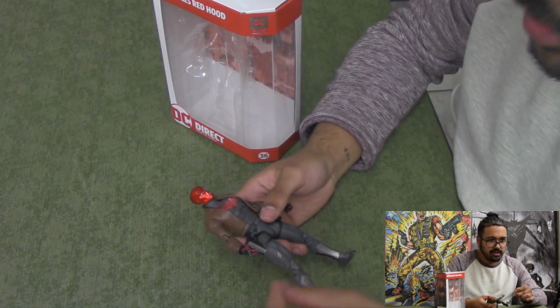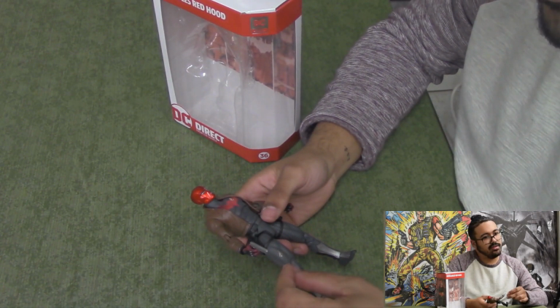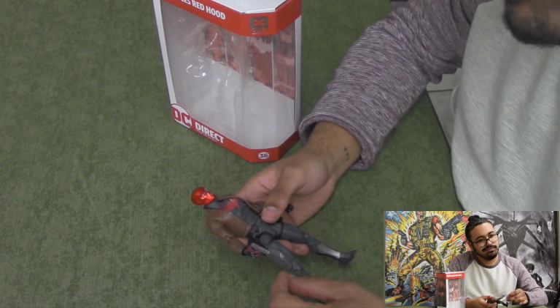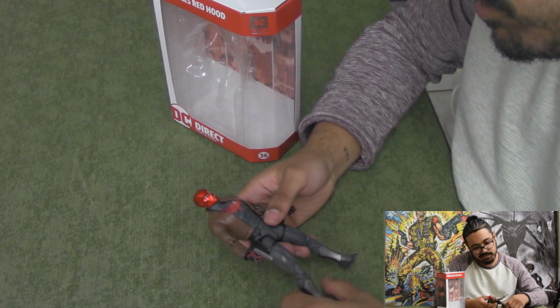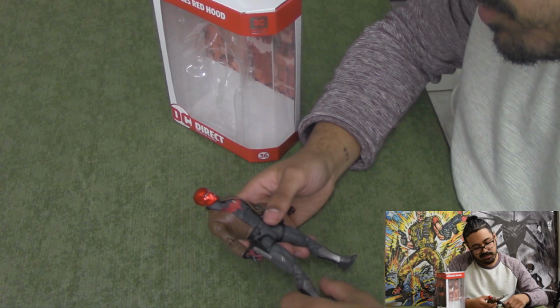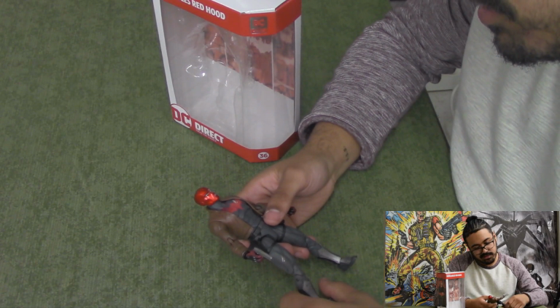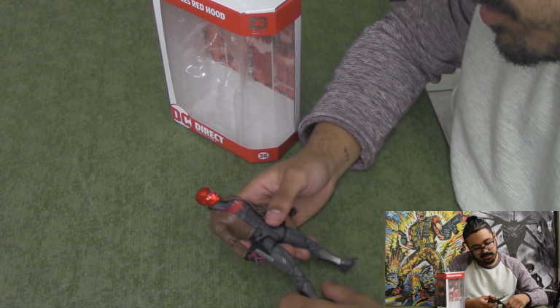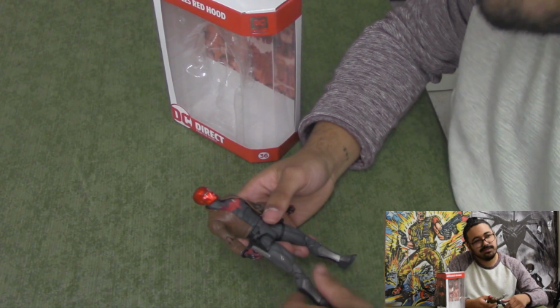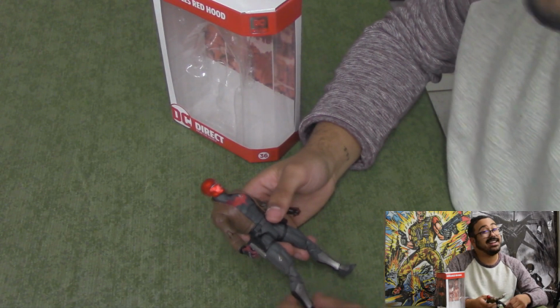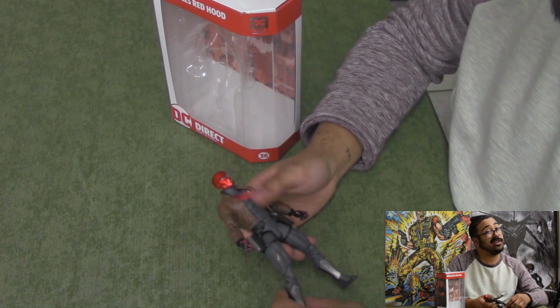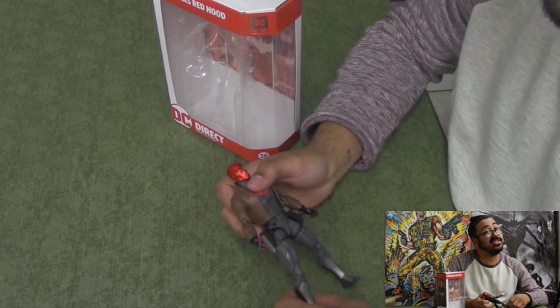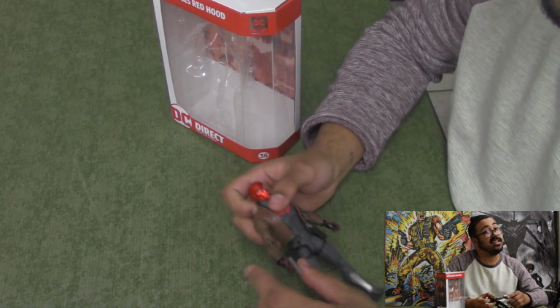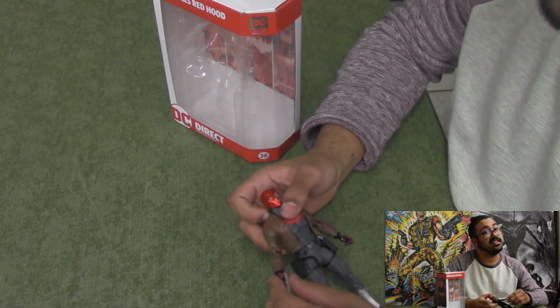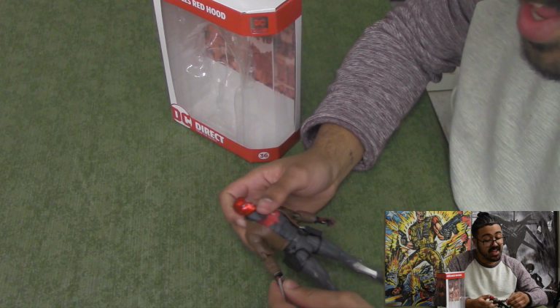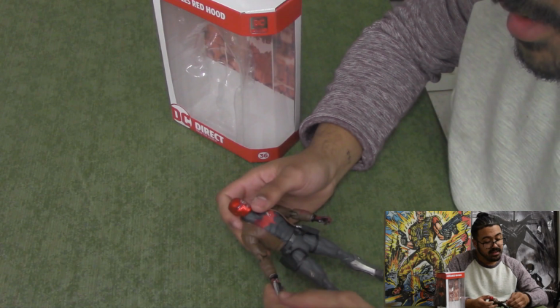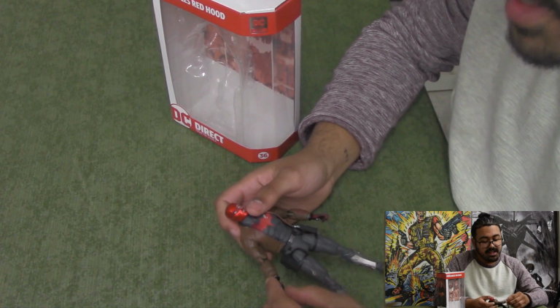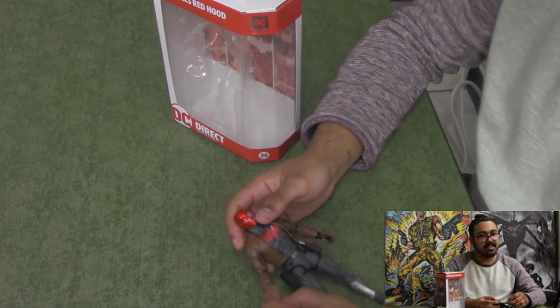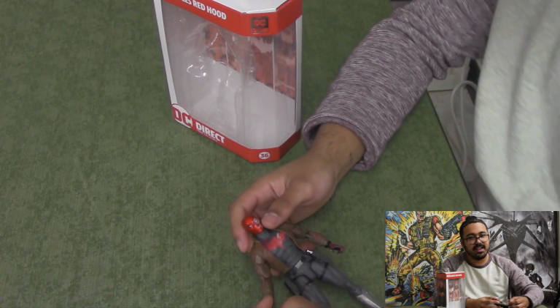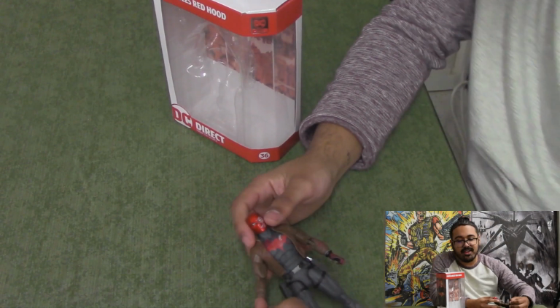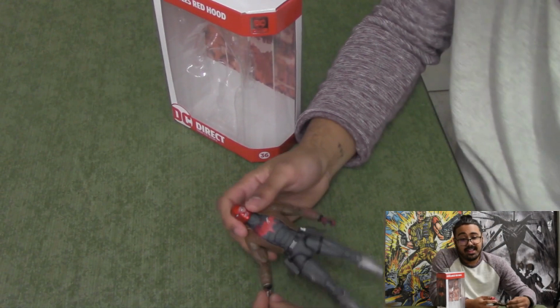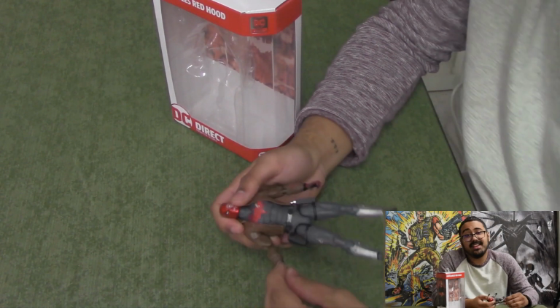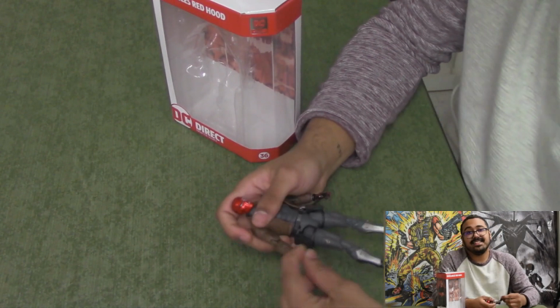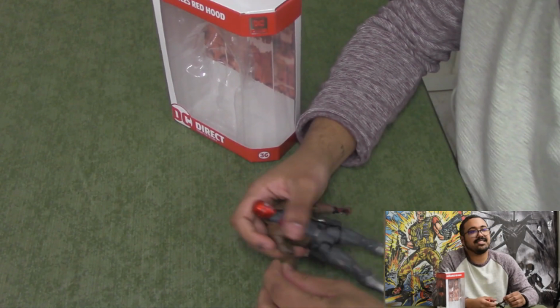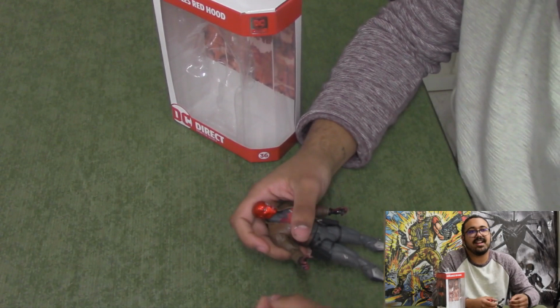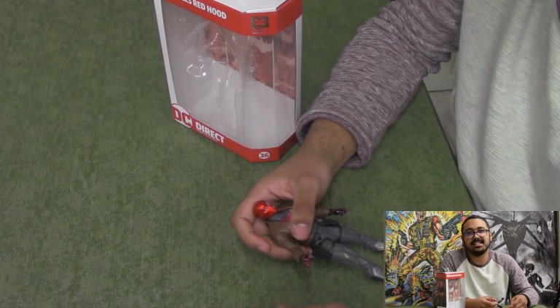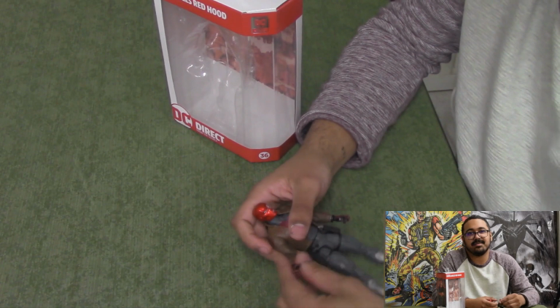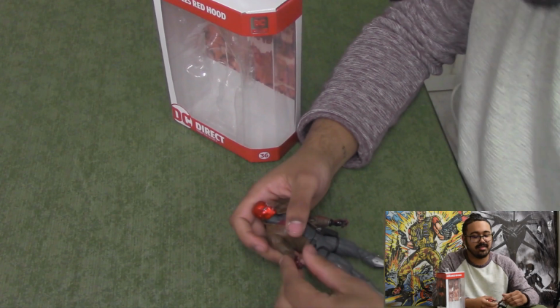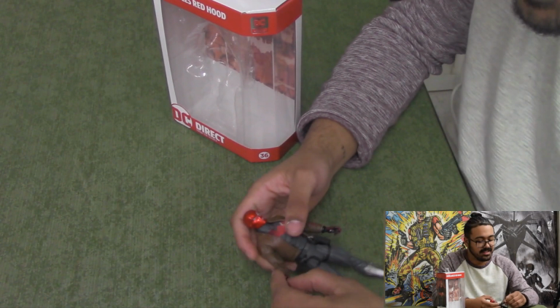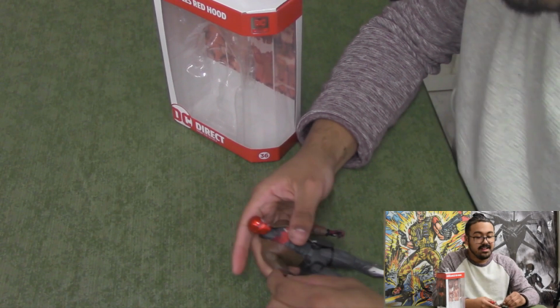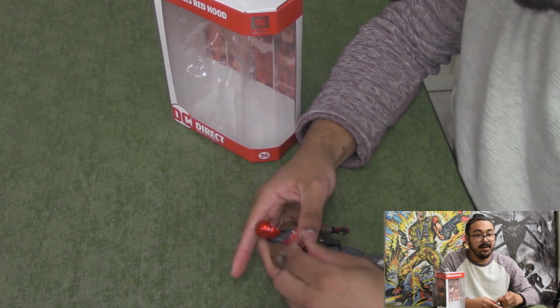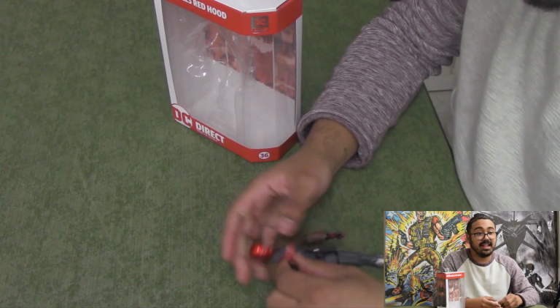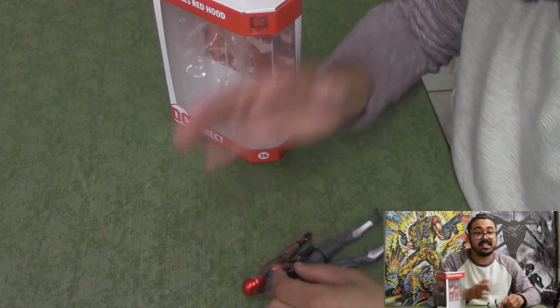So far I would rank them: Batgirl first, then Nightwing, then Red Hood. They're all very iffy — DC Essentials is very hit or miss, I'm not joking when I say that.